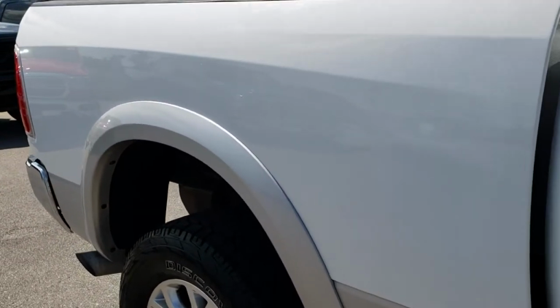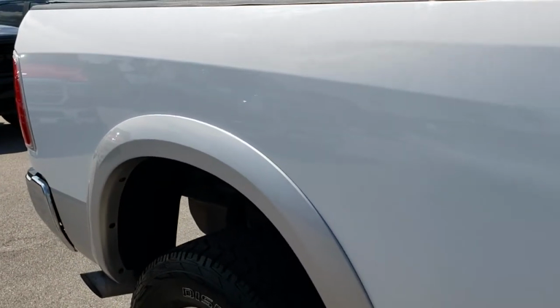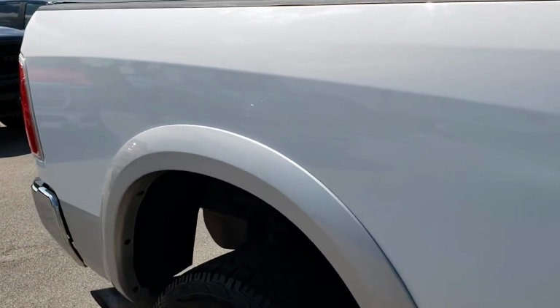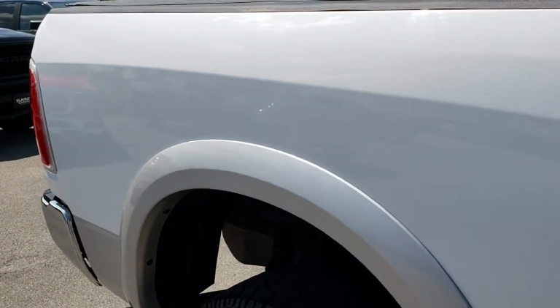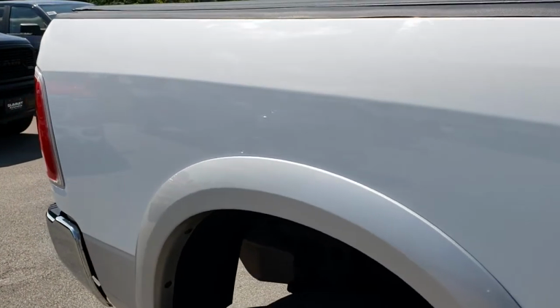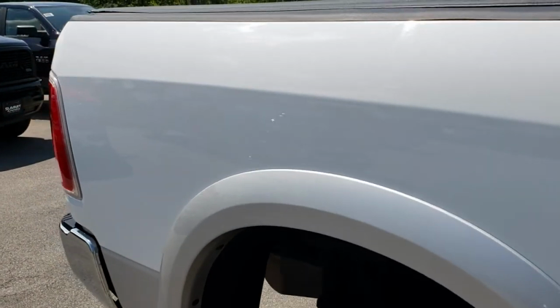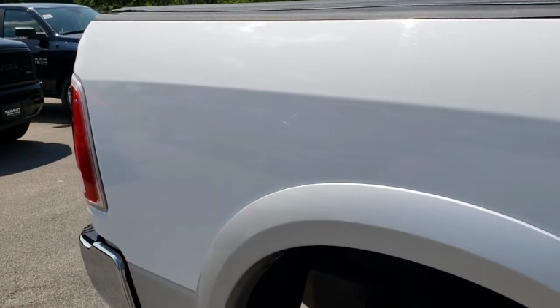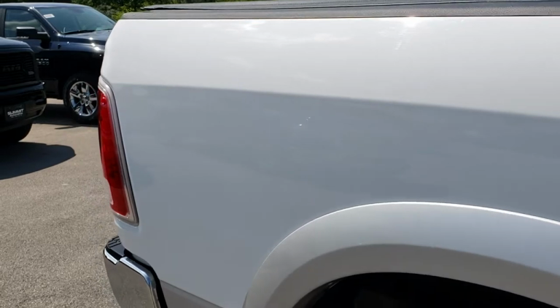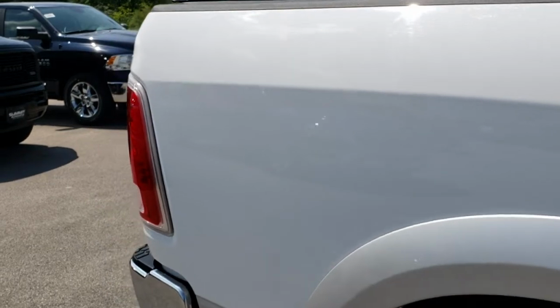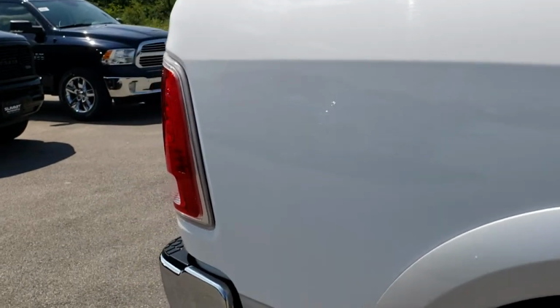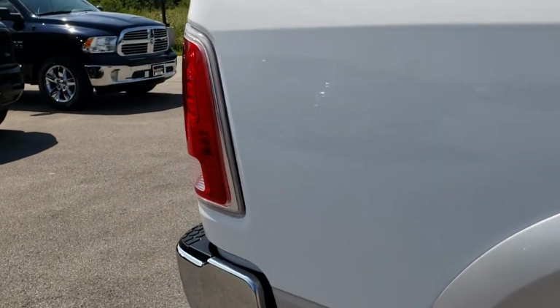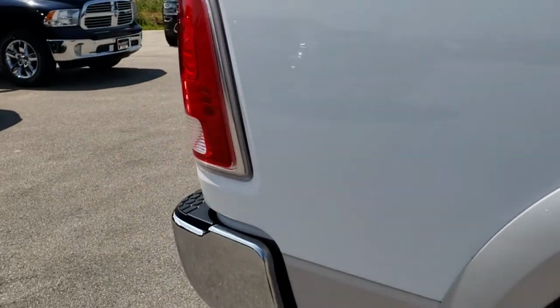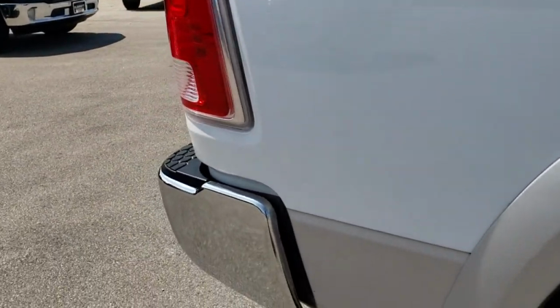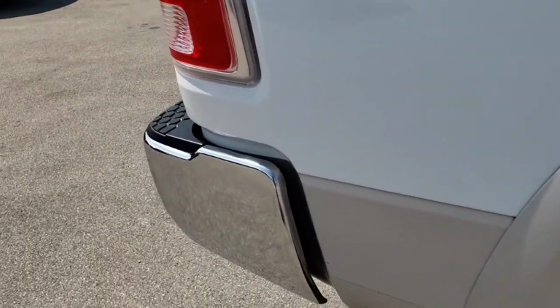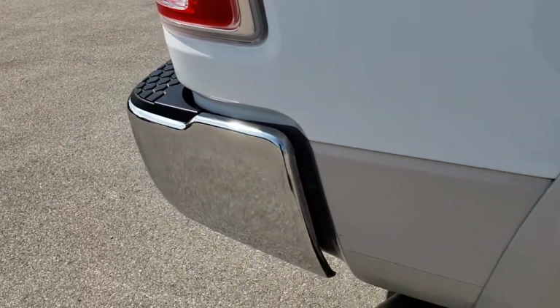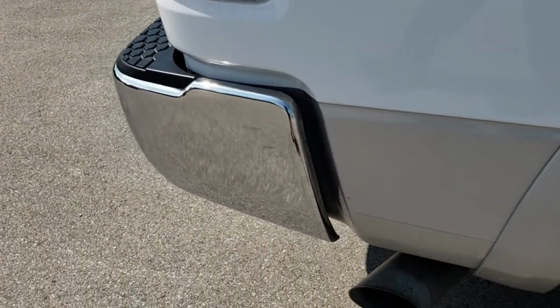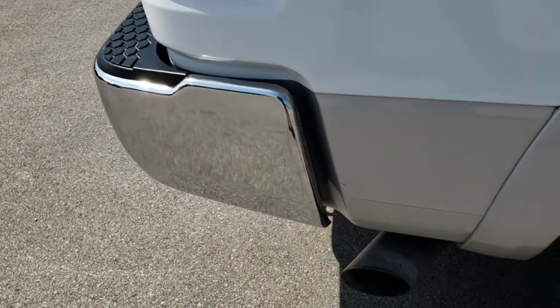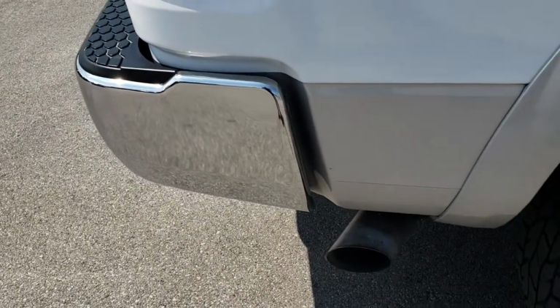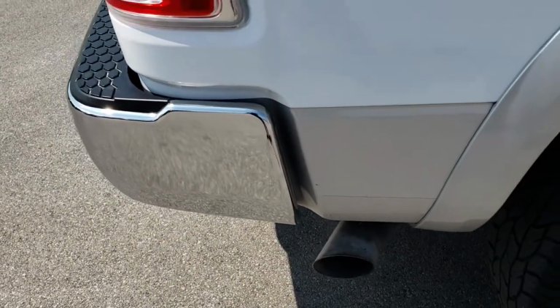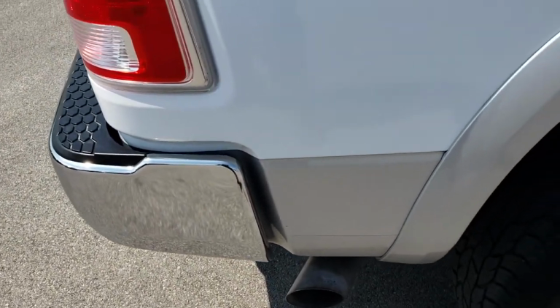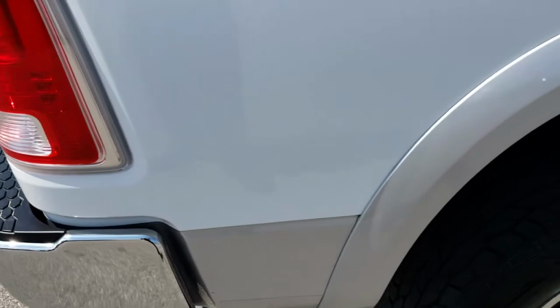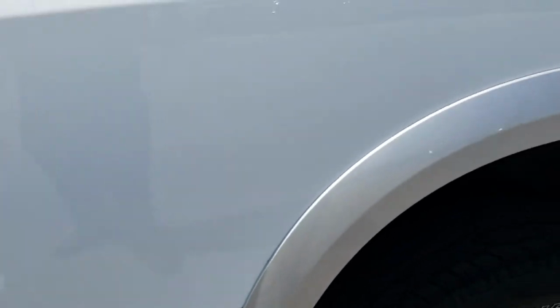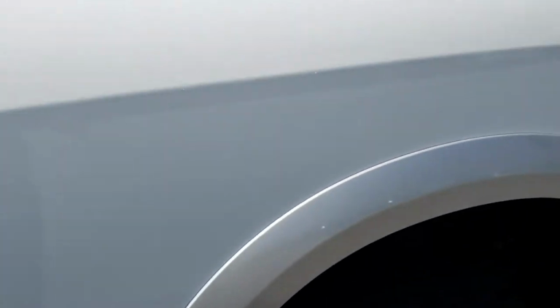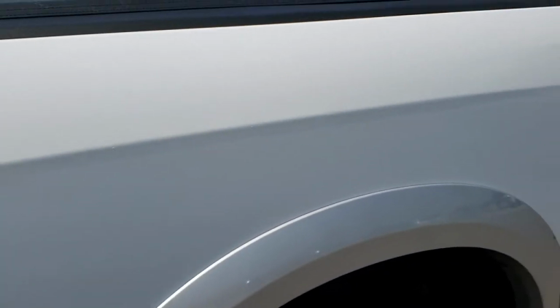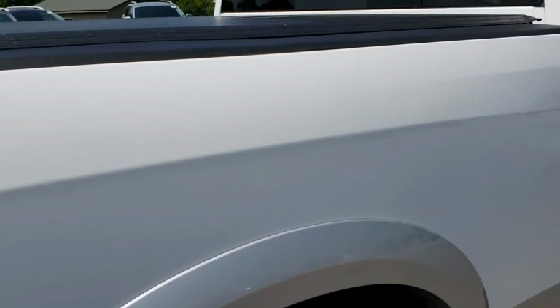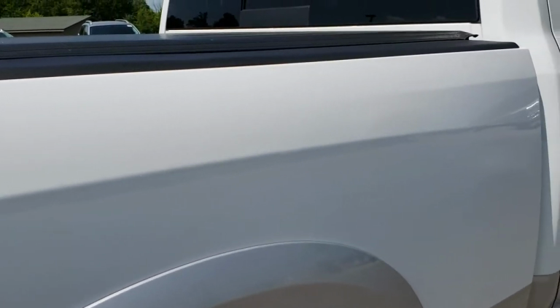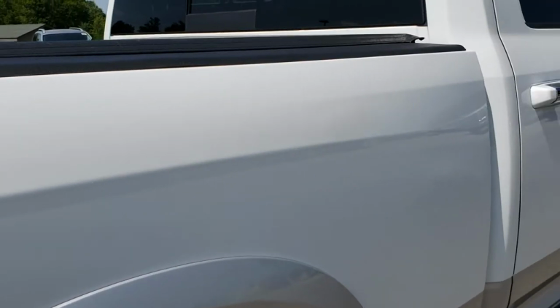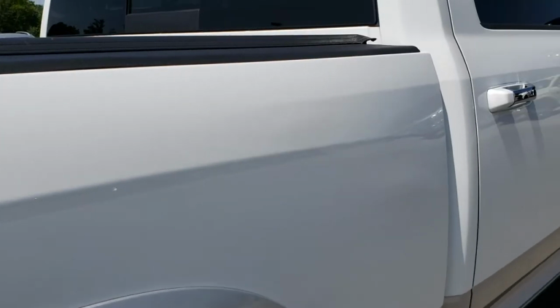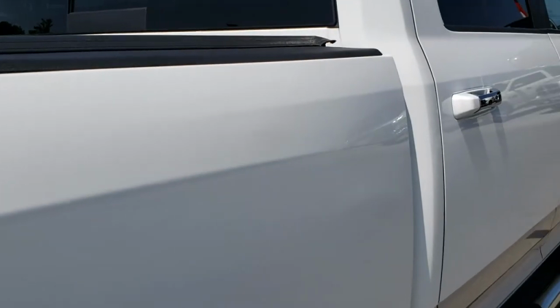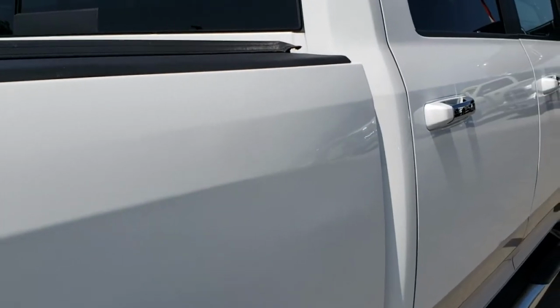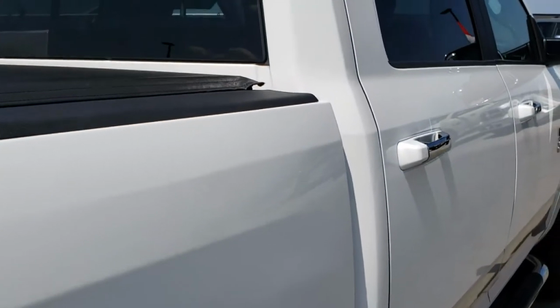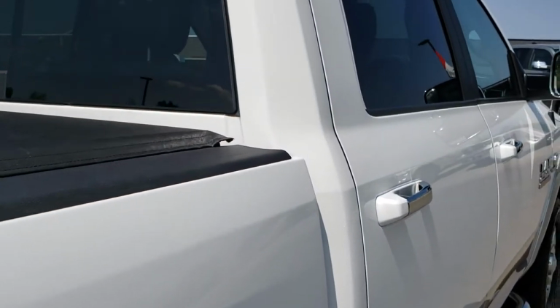We take these HD videos so if you are far away, or even if you're close by and just cannot make the trip down, you can still see the truck, hear the truck, and have confidence in the vehicle that you're looking at before you even get here.